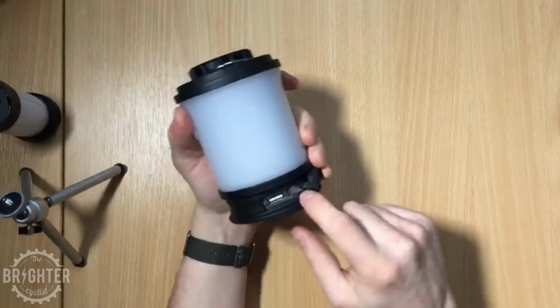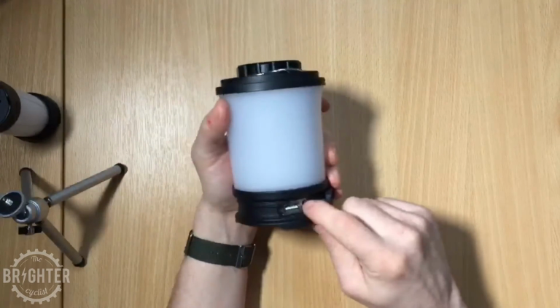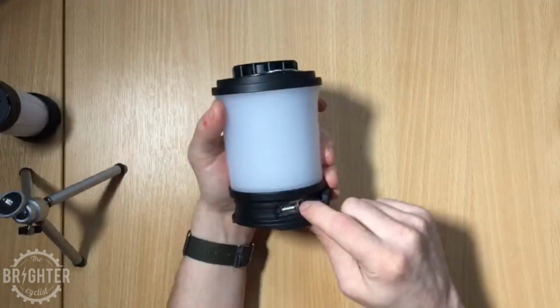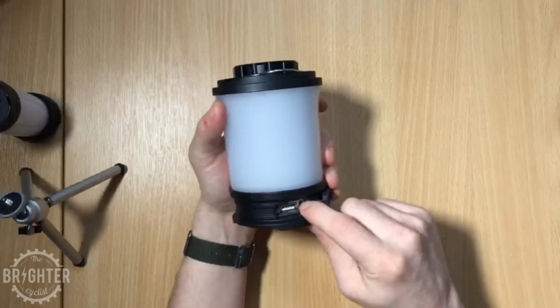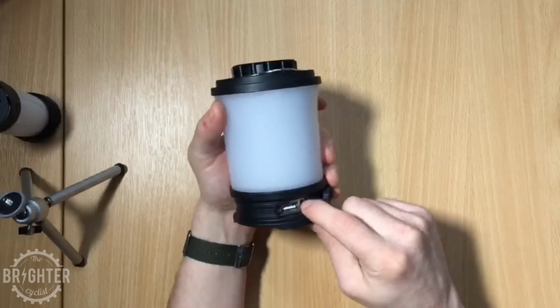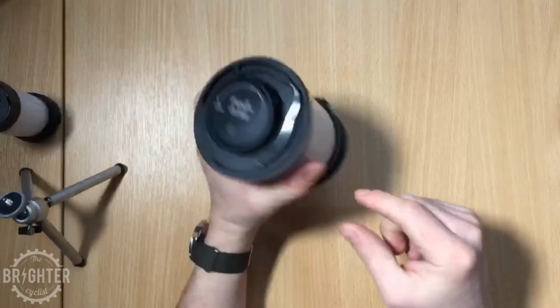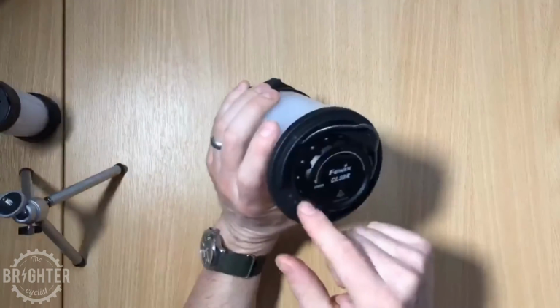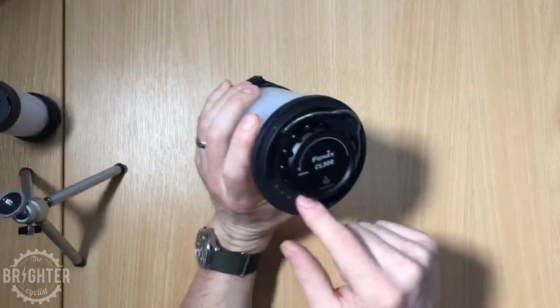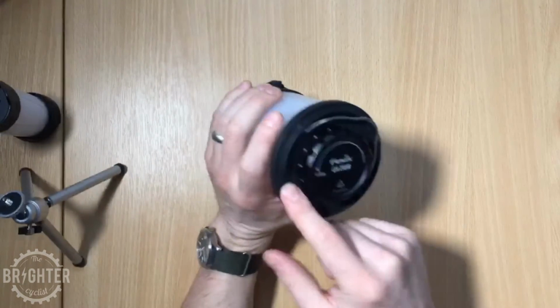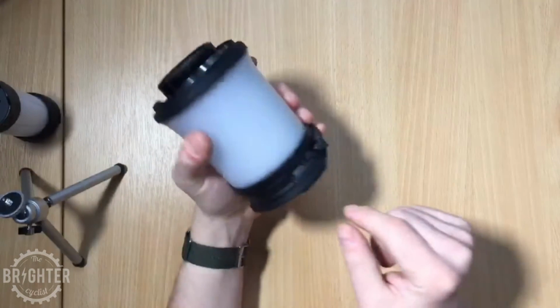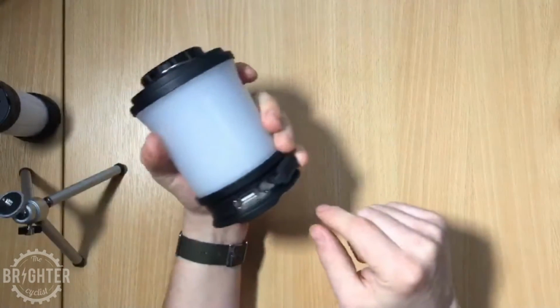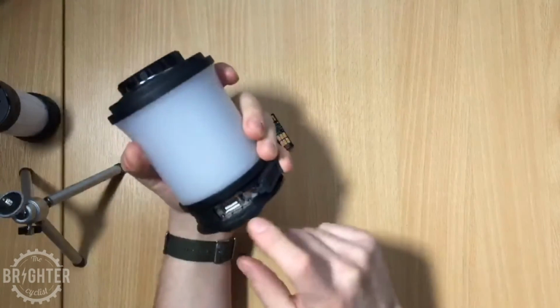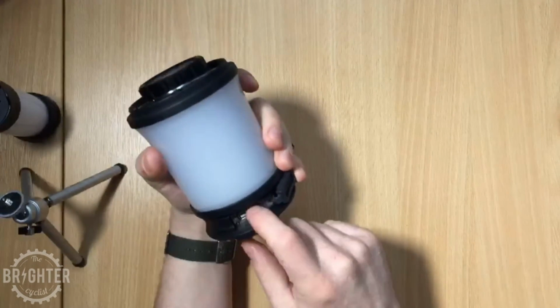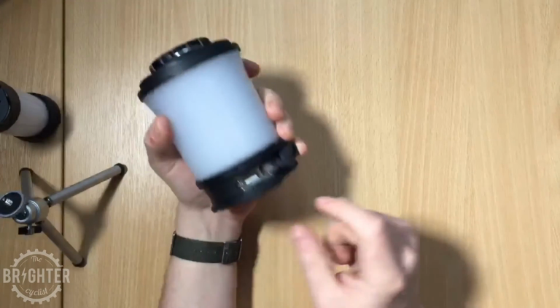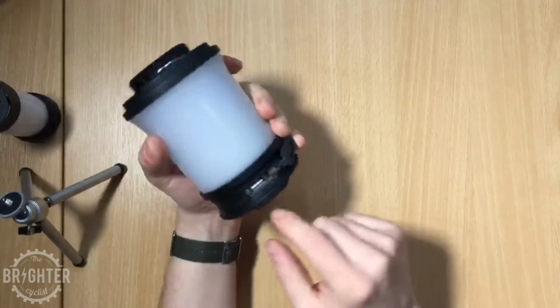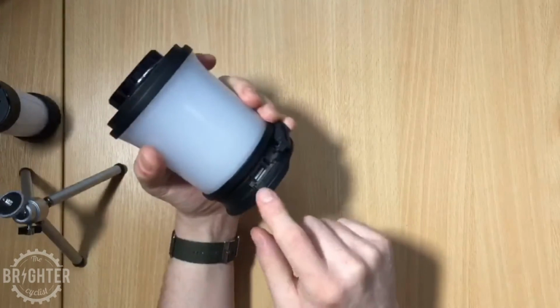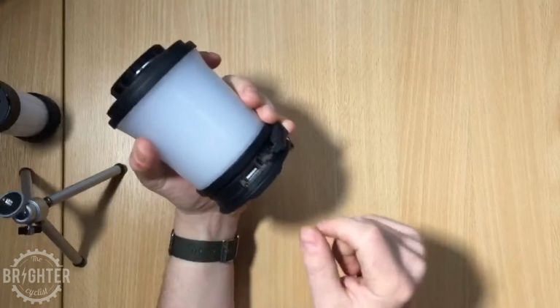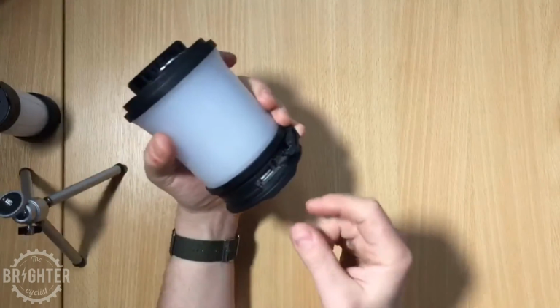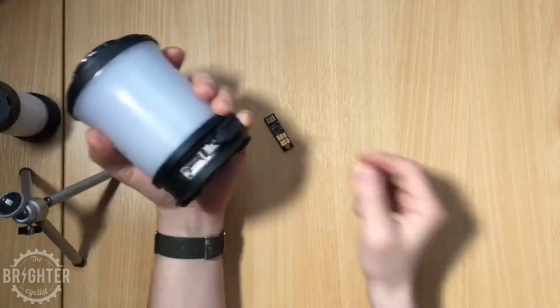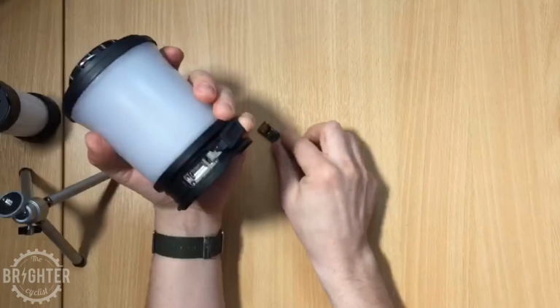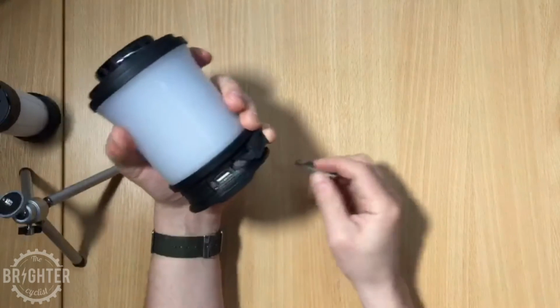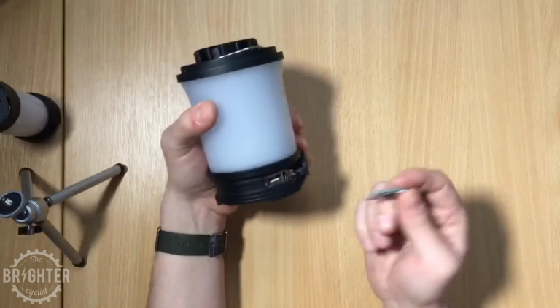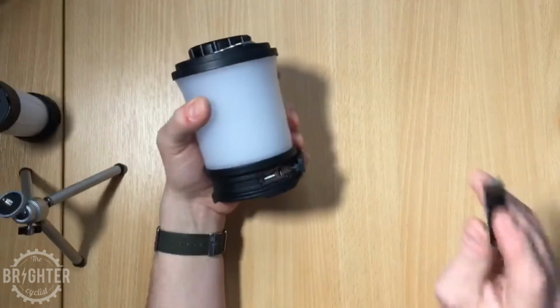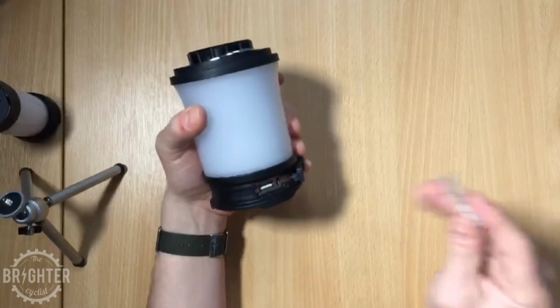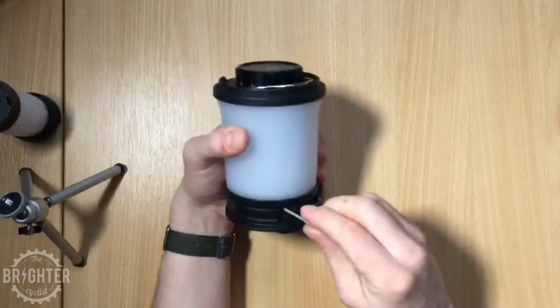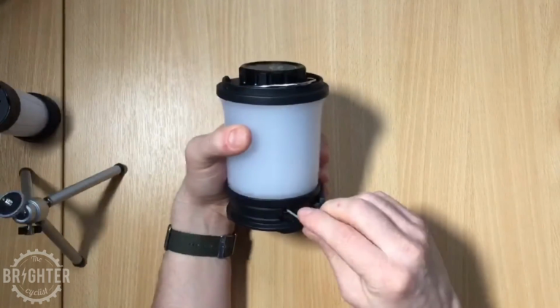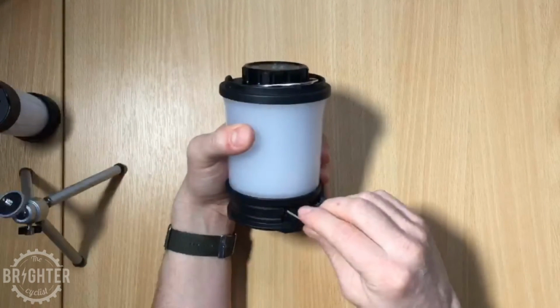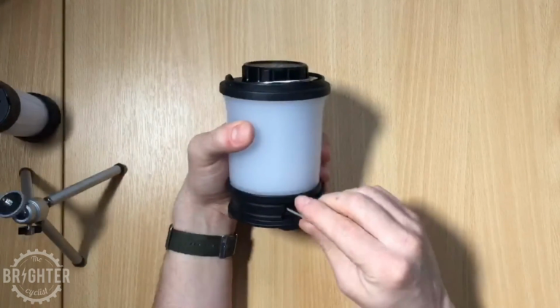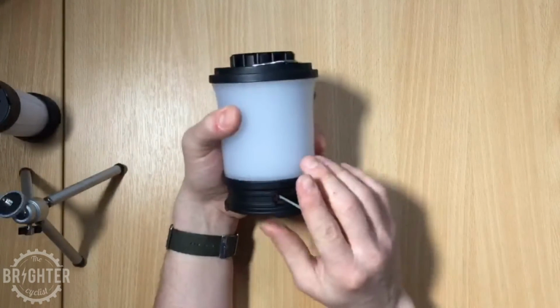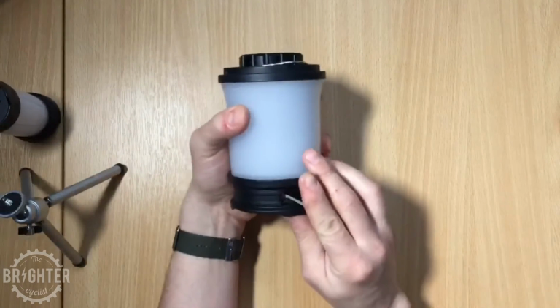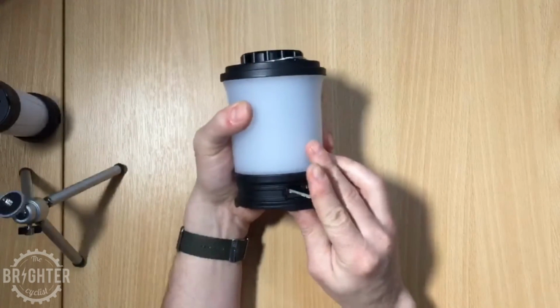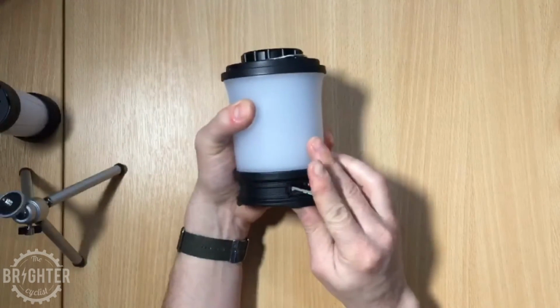Let's have a look at the charging port — that is your micro USB for charging. When it's charging, the little green lights flash away. And this is your USB out port, so you can plug anything in to charge it.